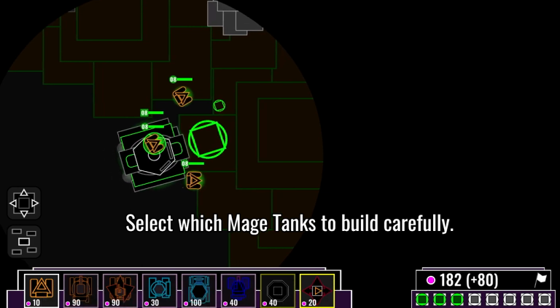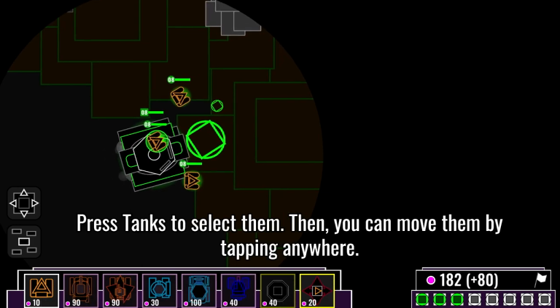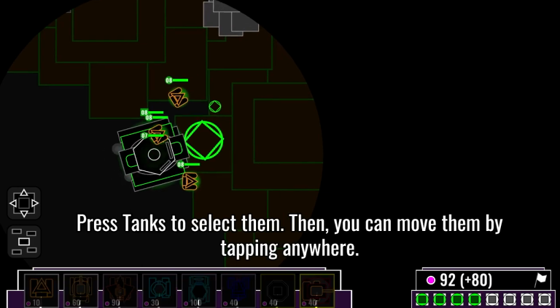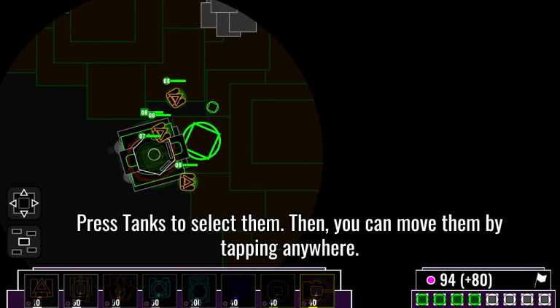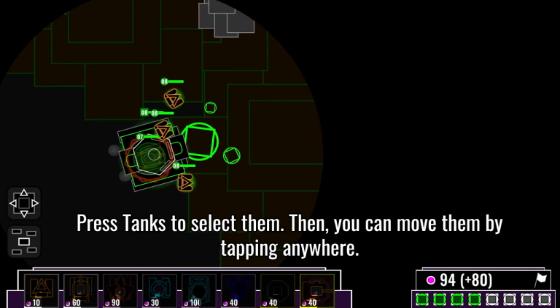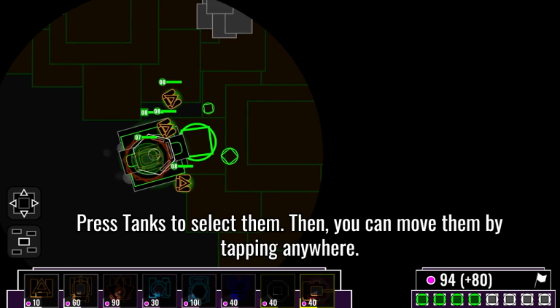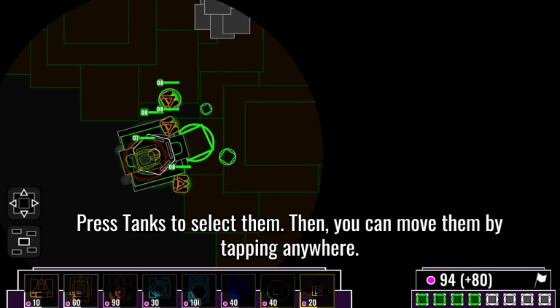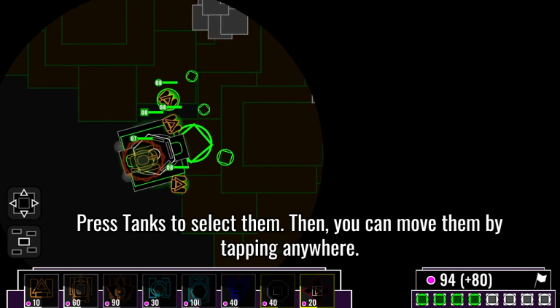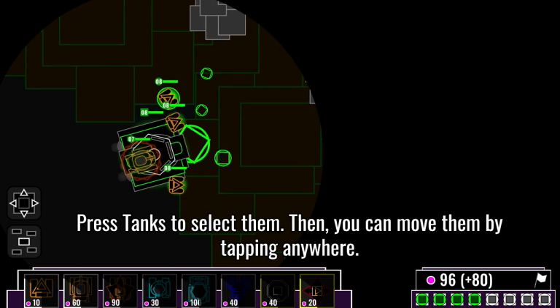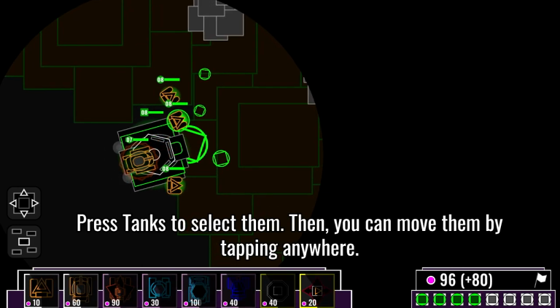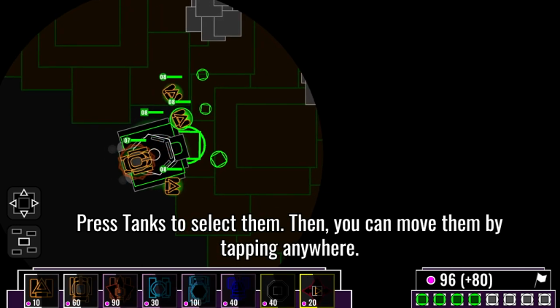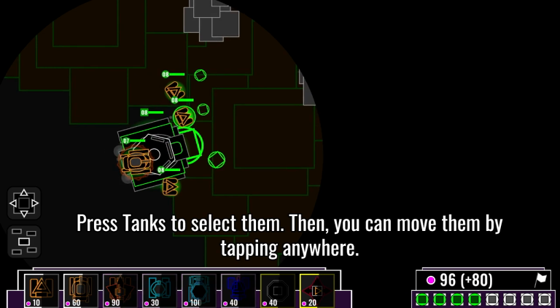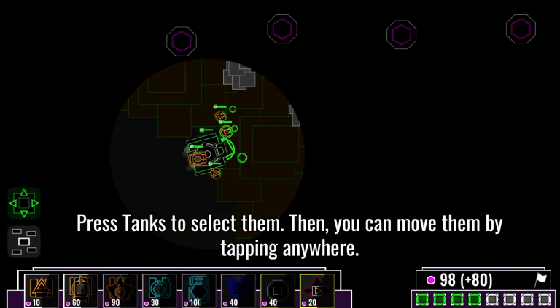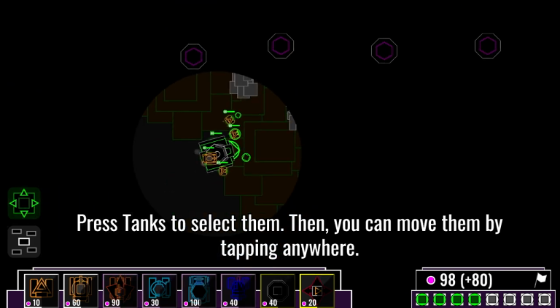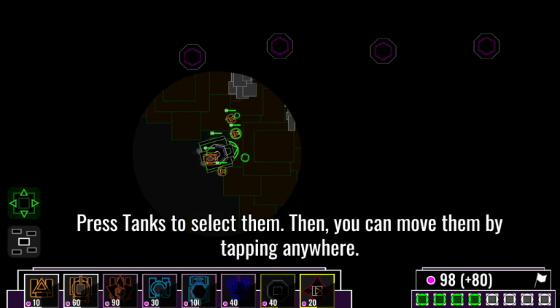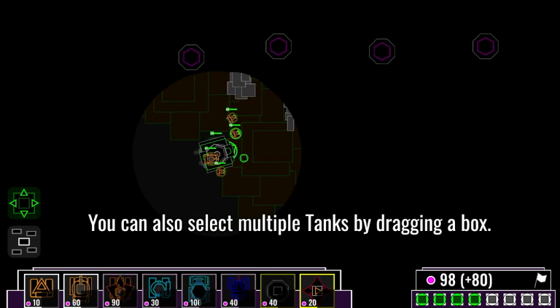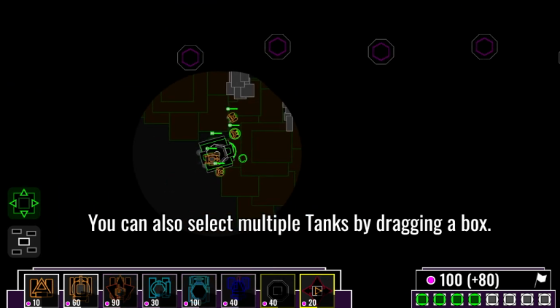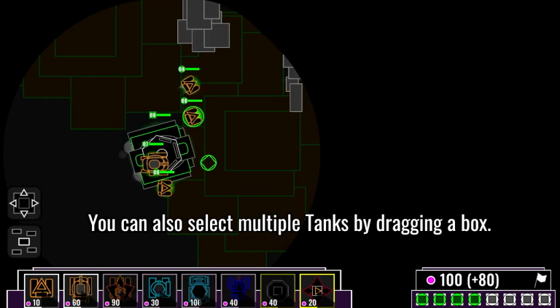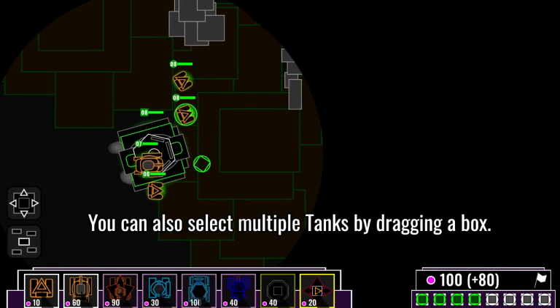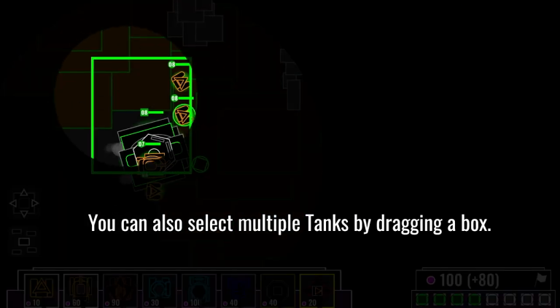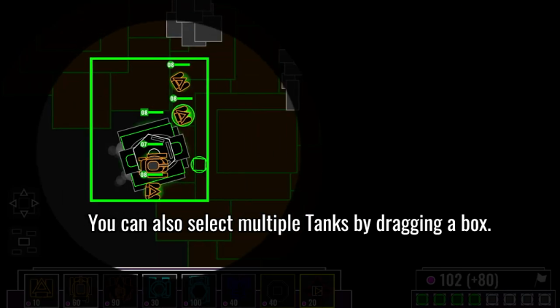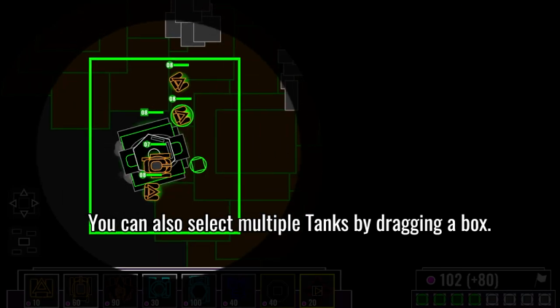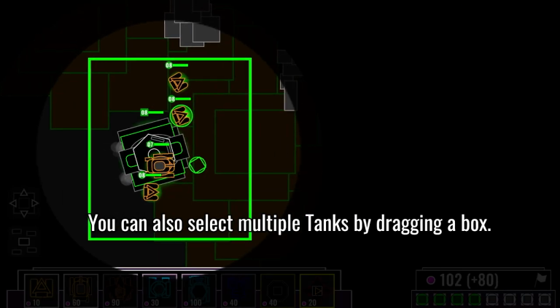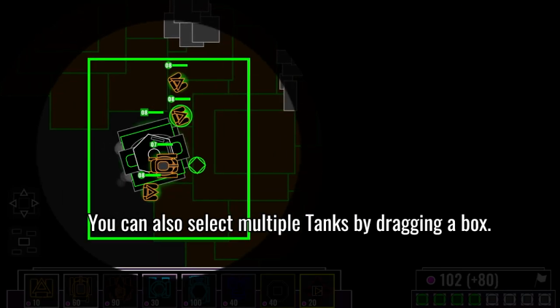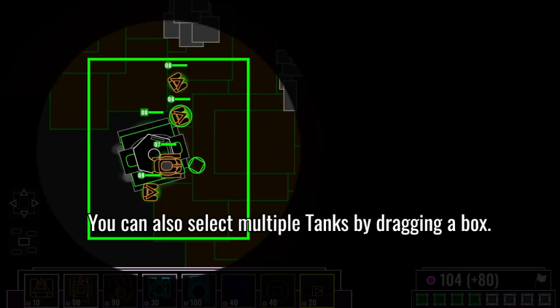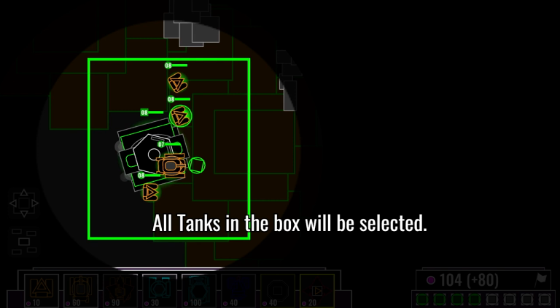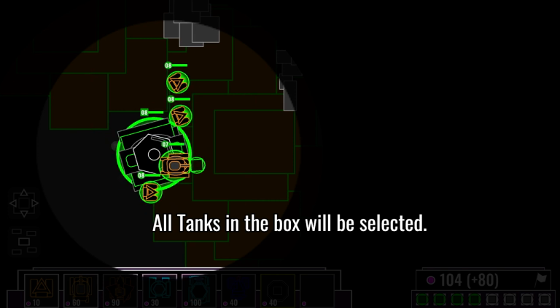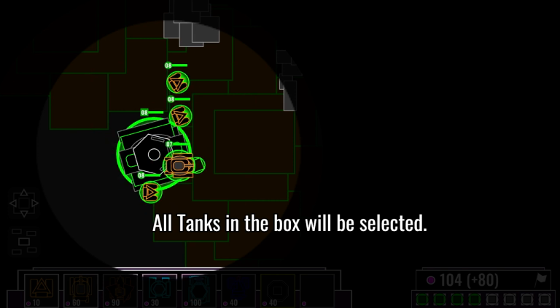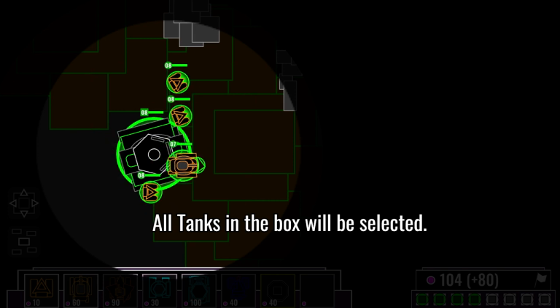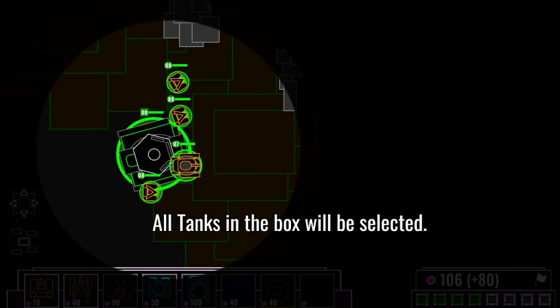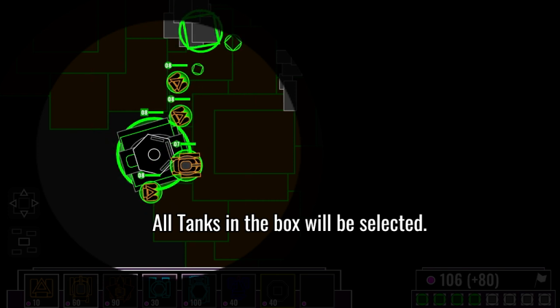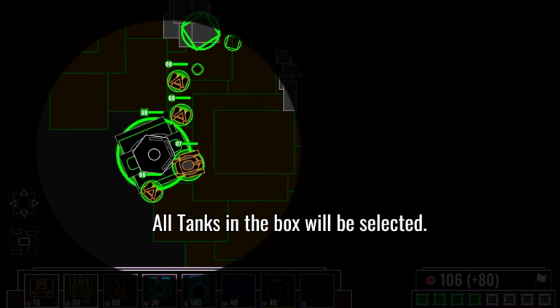Press tanks to select them. Then you can move them by tapping anywhere. You can also select multiple tanks by dragging a box — all tanks in the box will be selected.